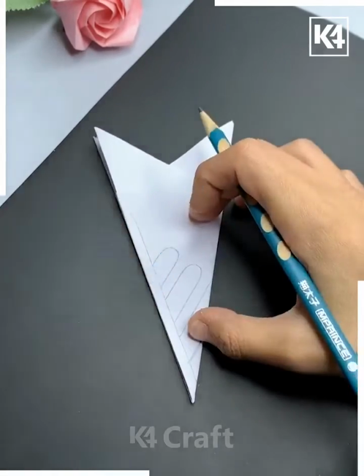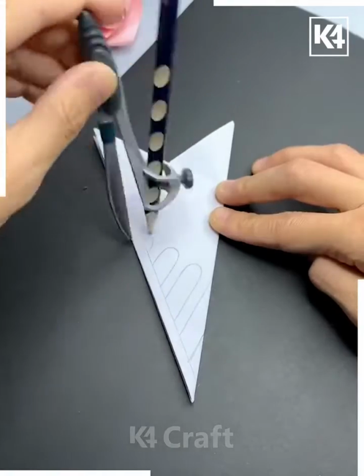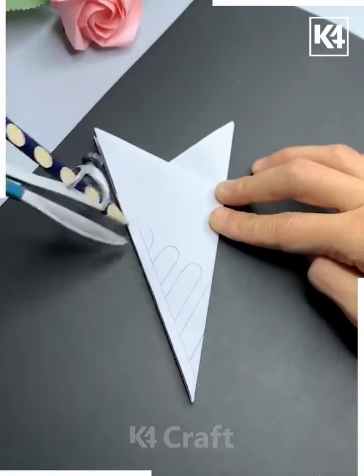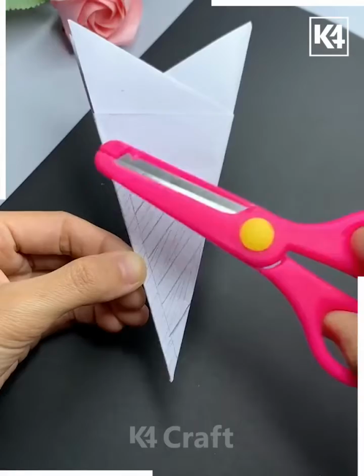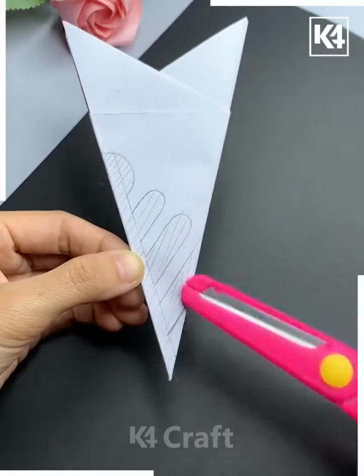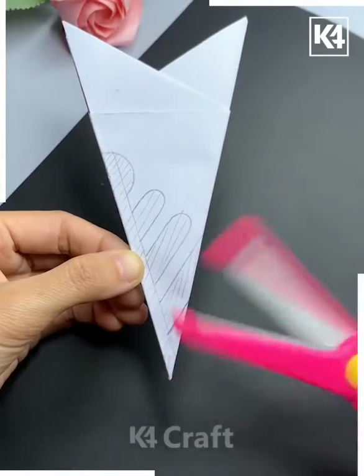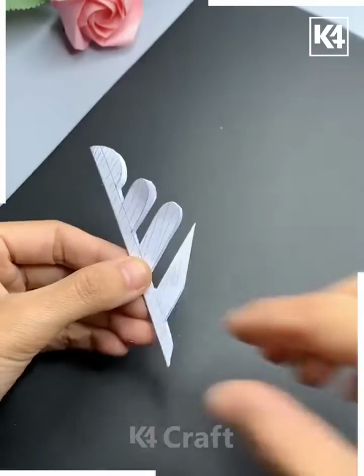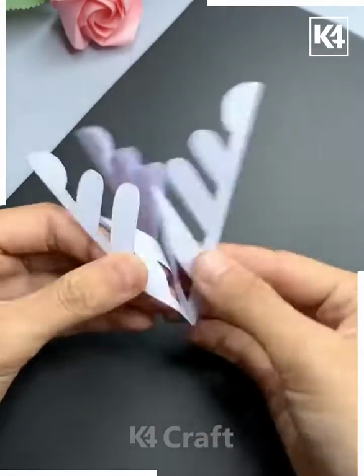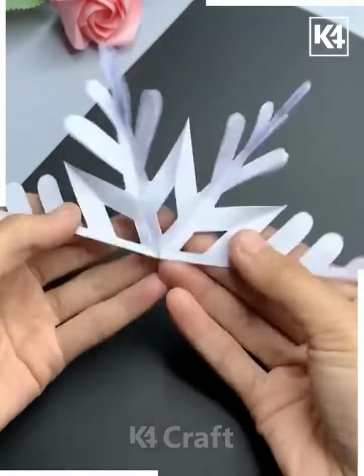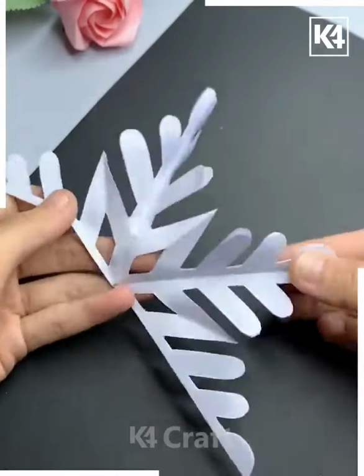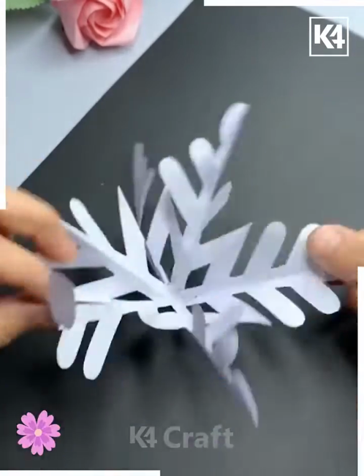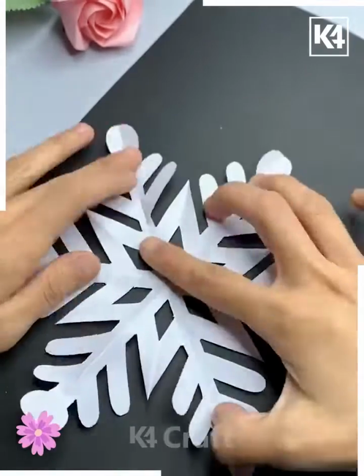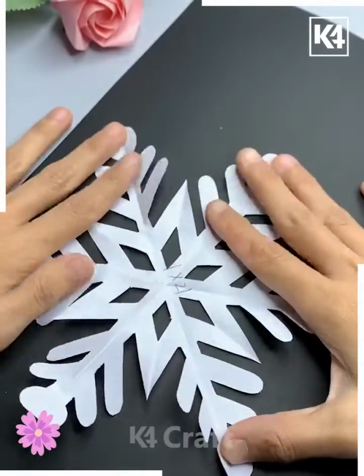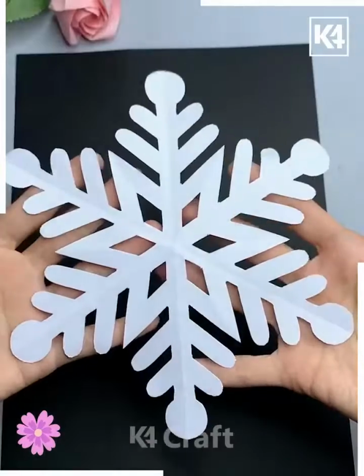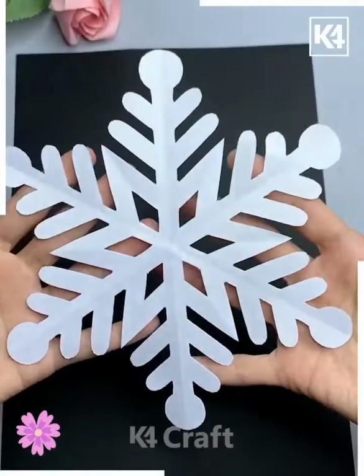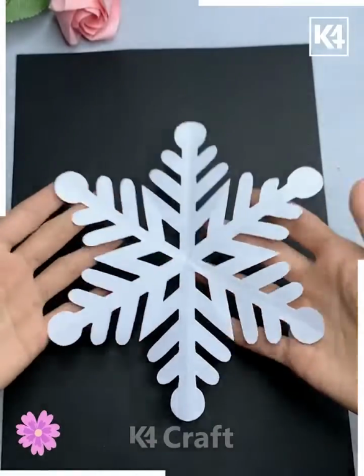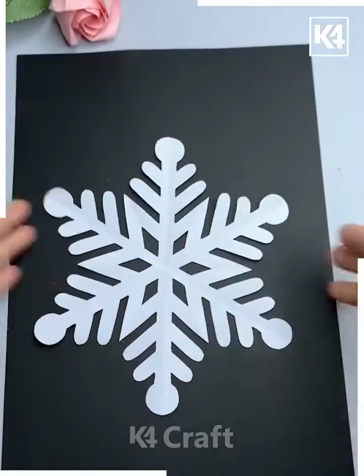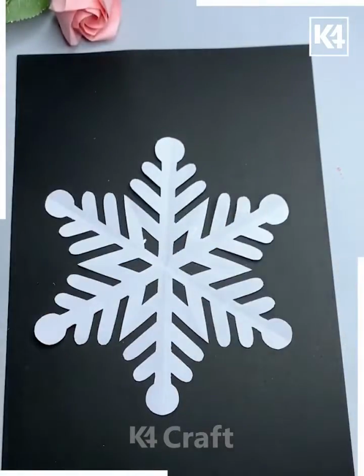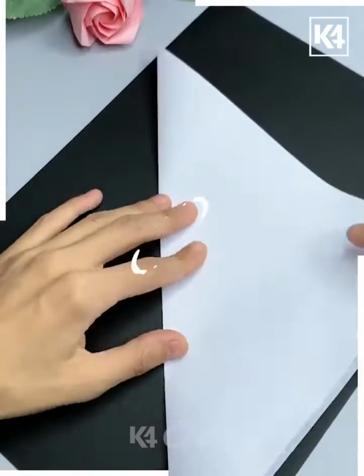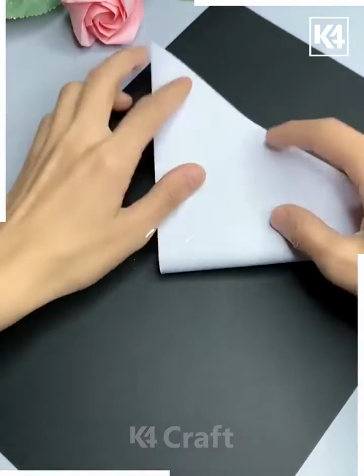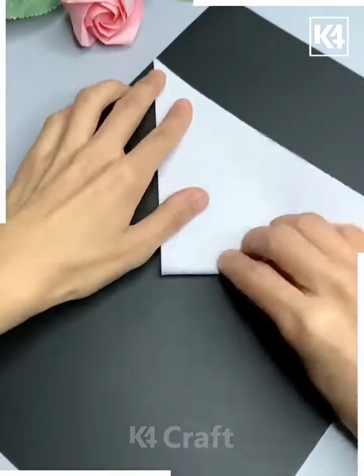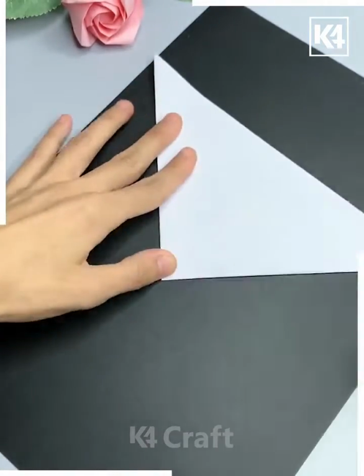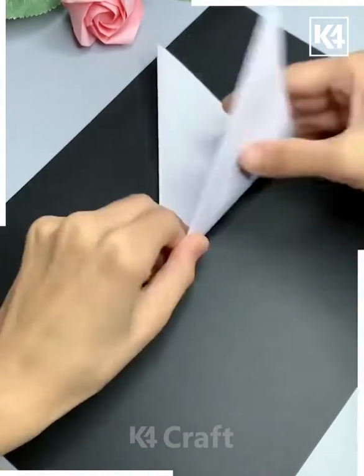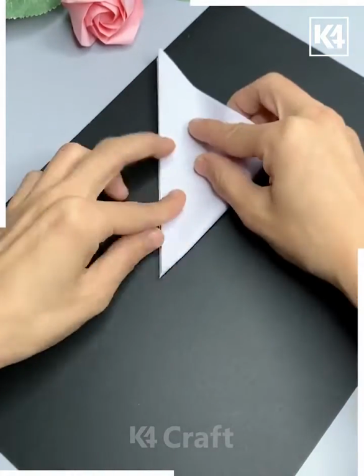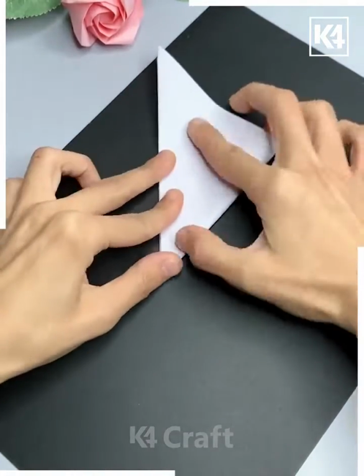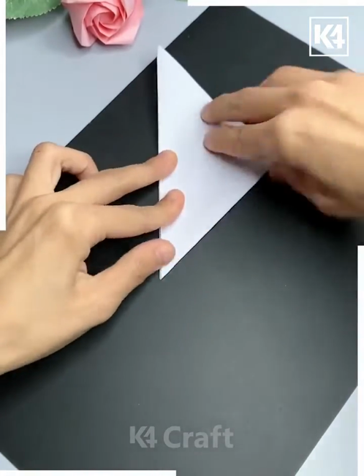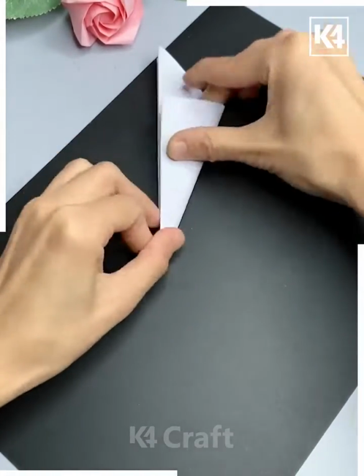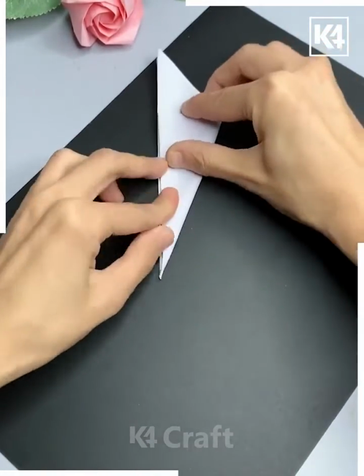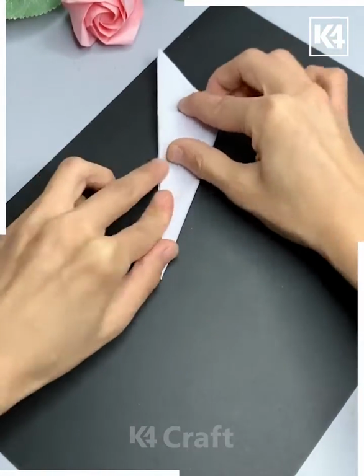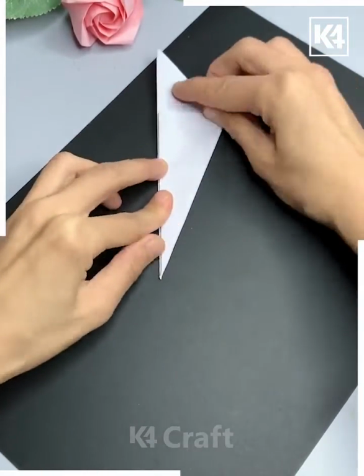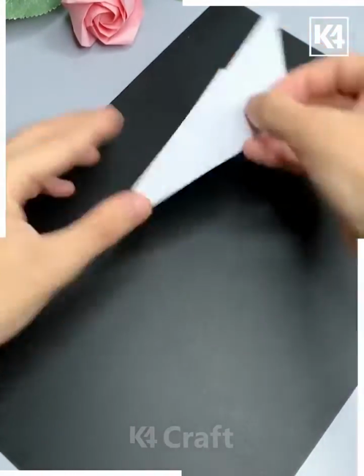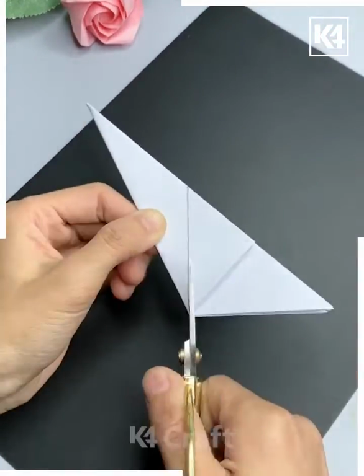Now cut all of them using scissors. Open it and look — a beautiful pattern of snowflake is ready. Take this white graph paper and make multiple folds like we are doing here. After this we are going to cut it.